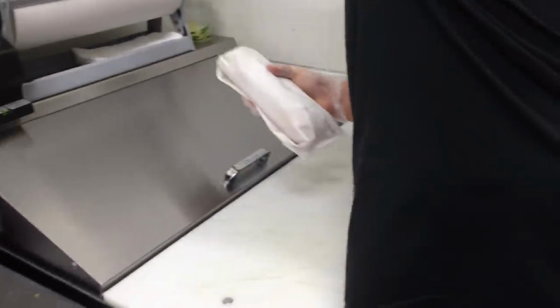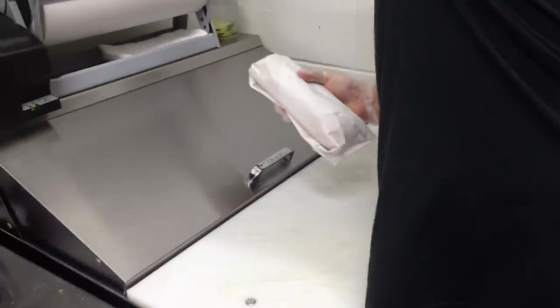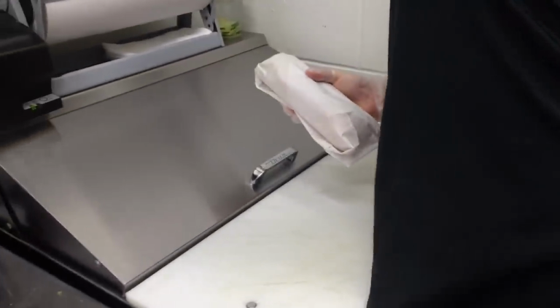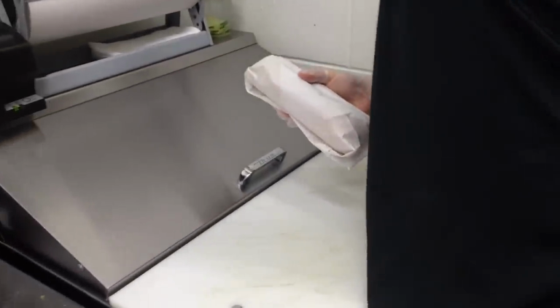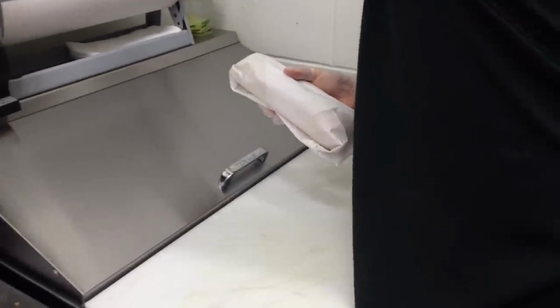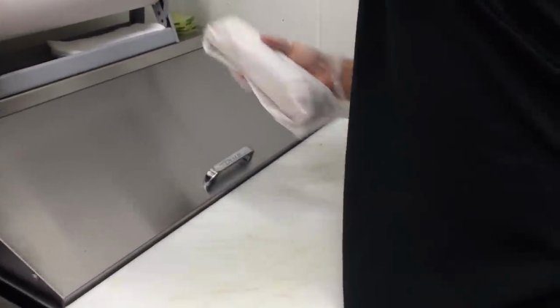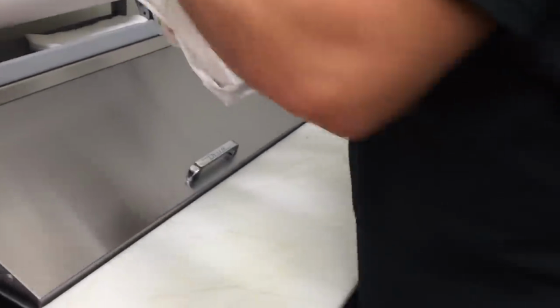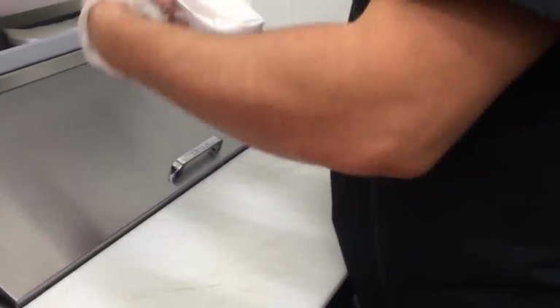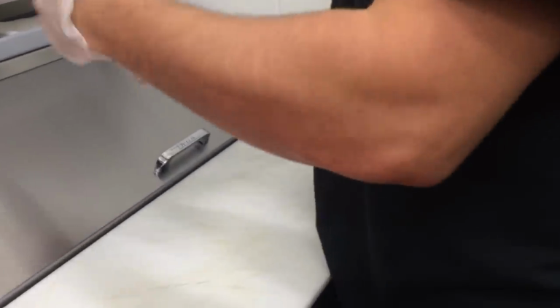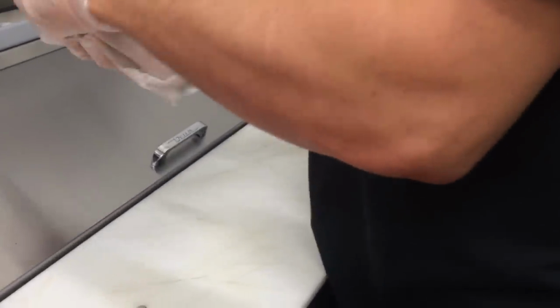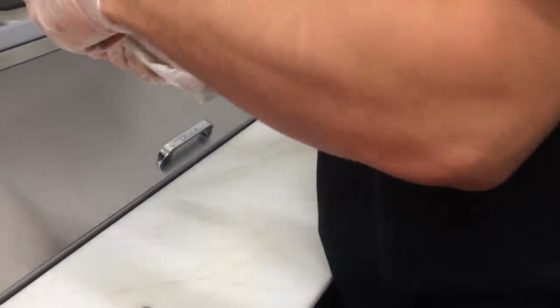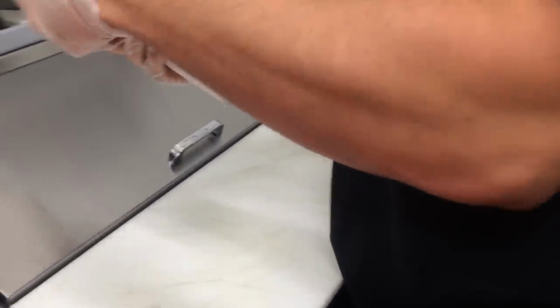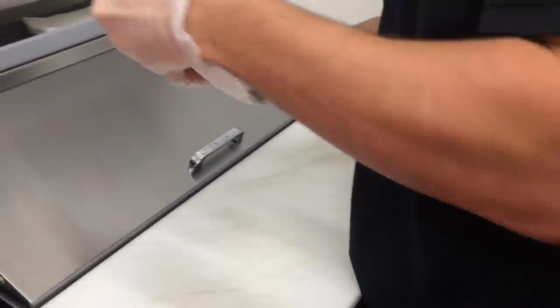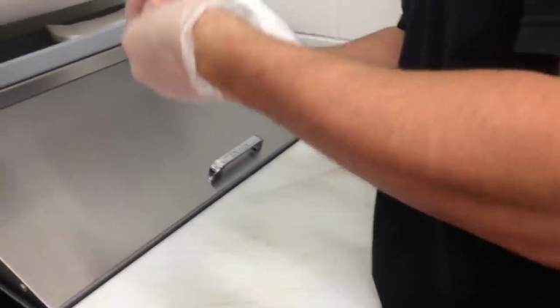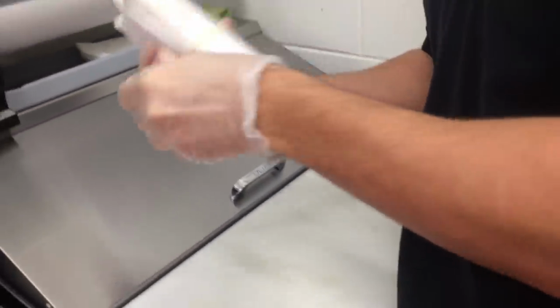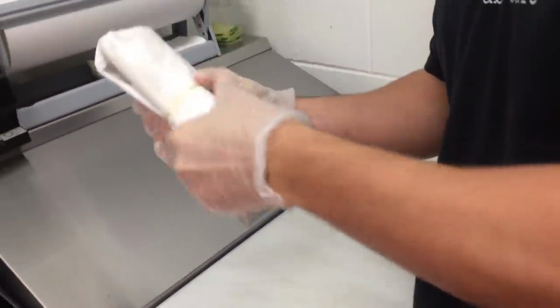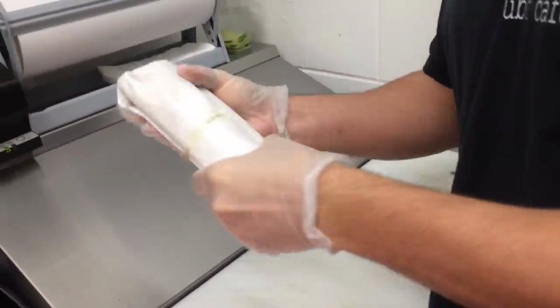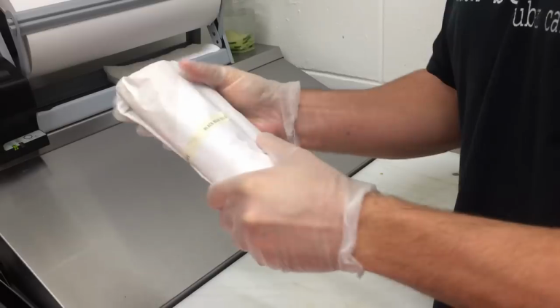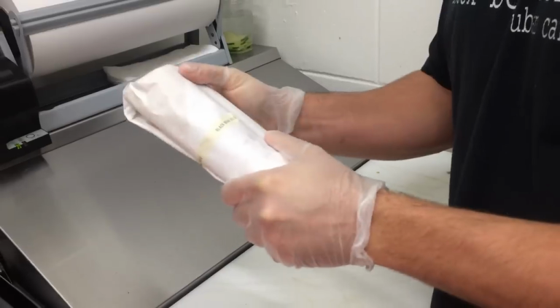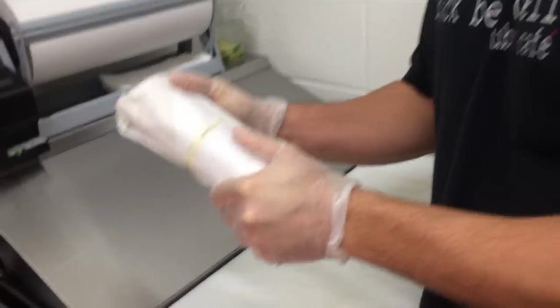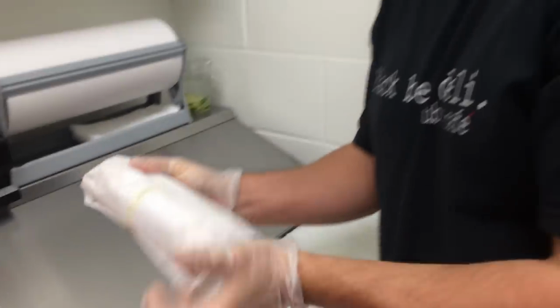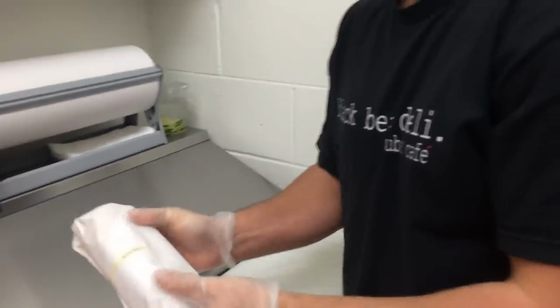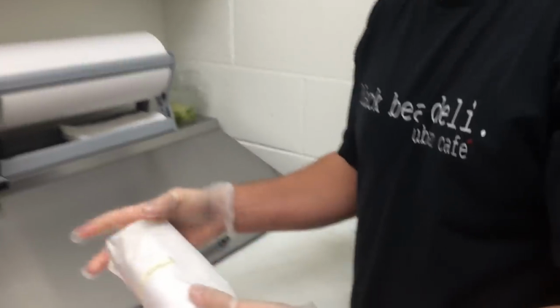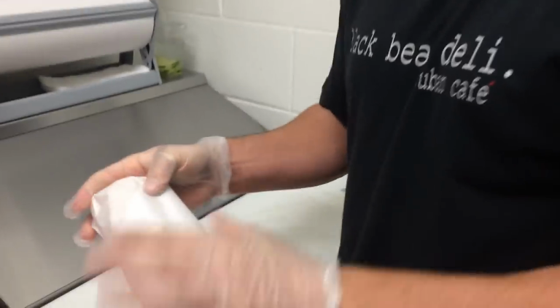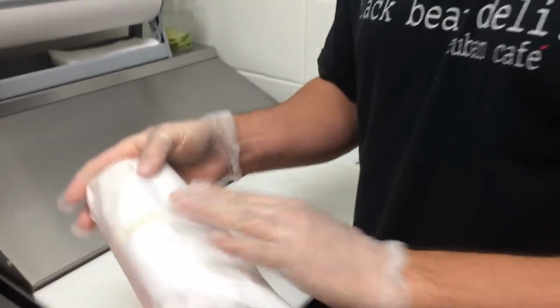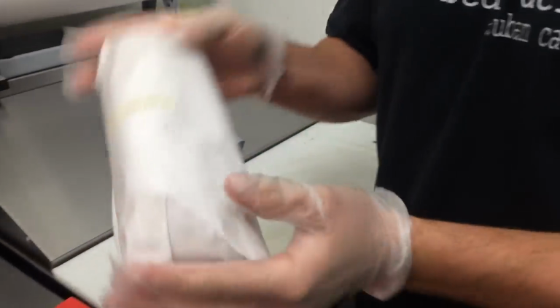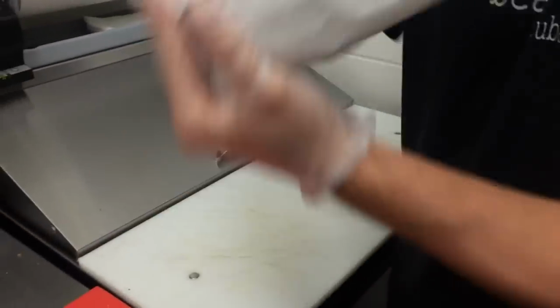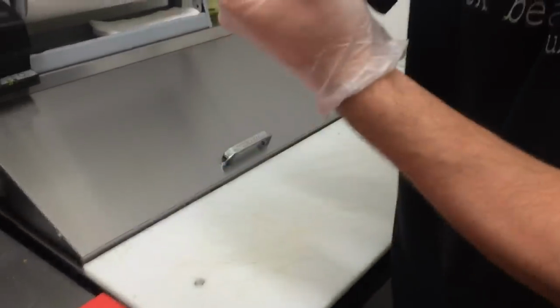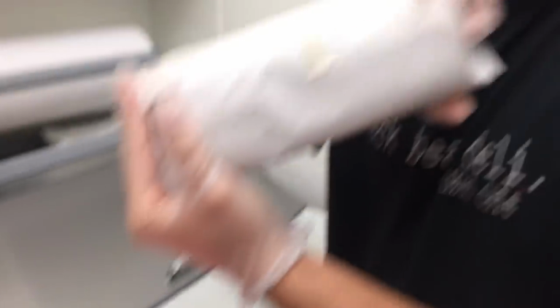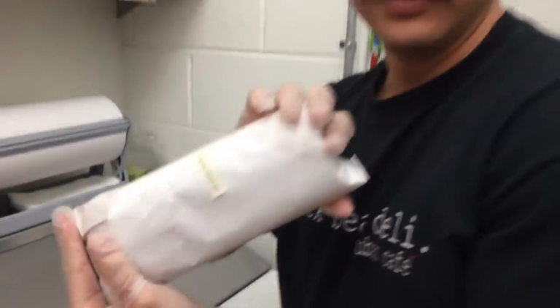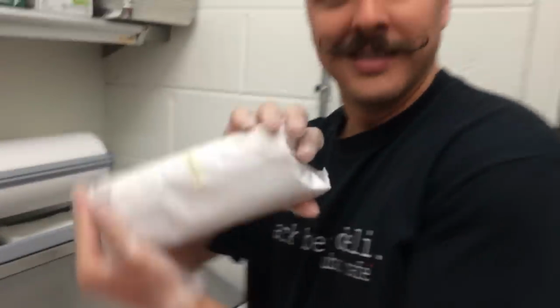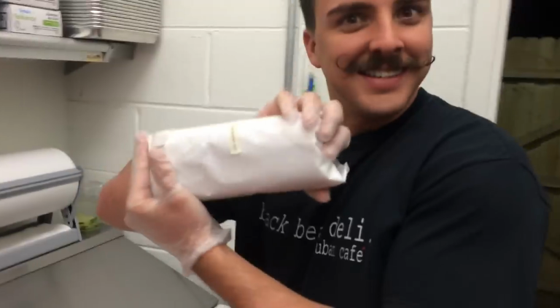Okay. And then basically put a little tape on it, put it in a cup. Yeah, I gotcha.